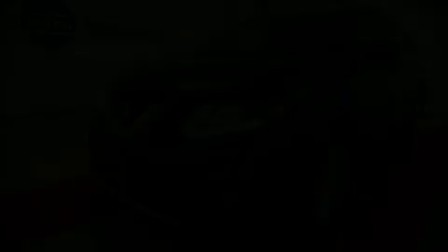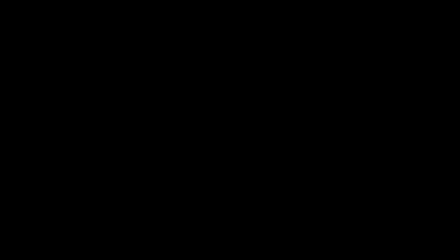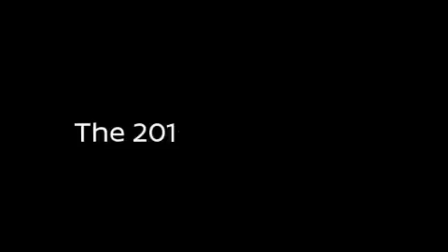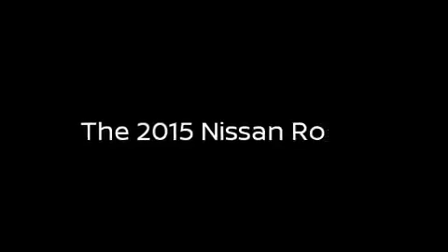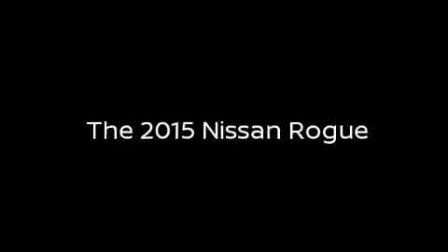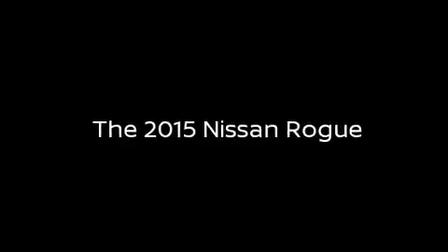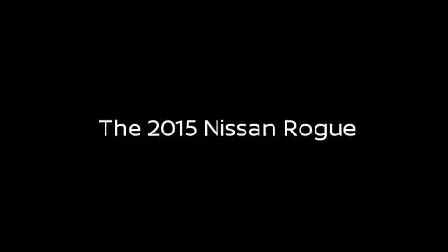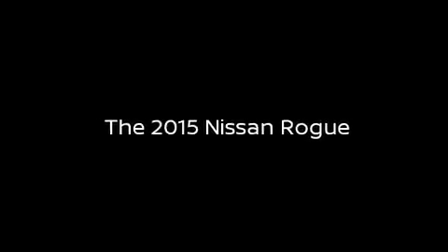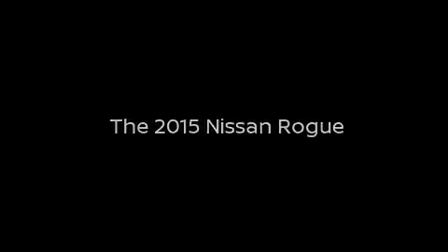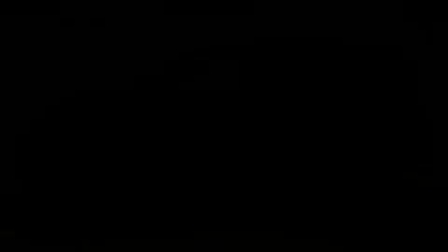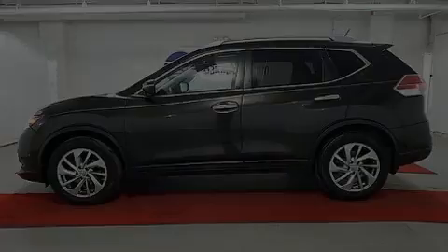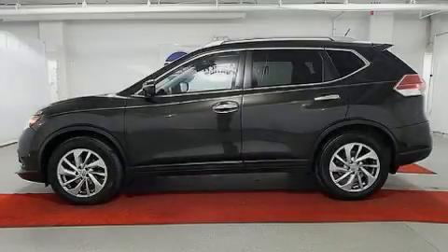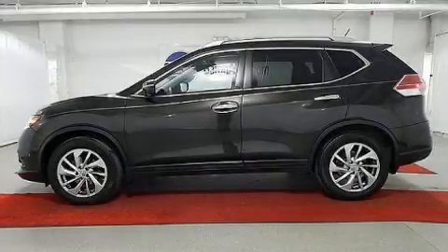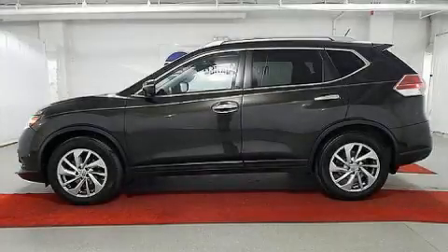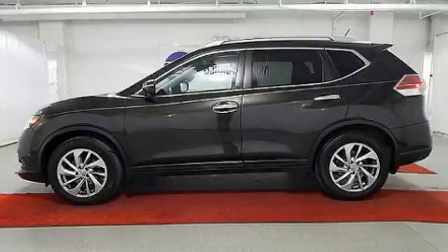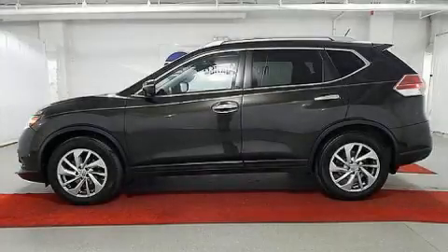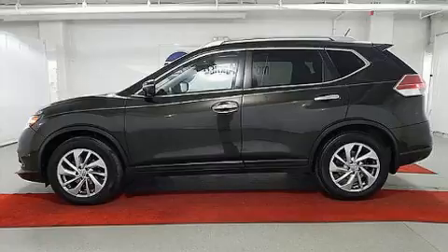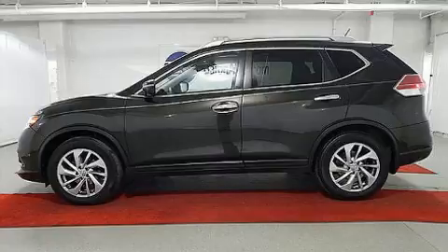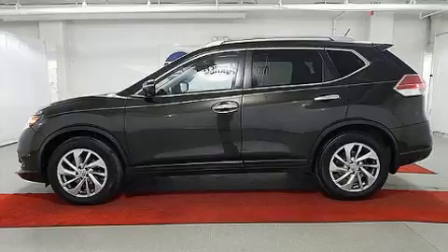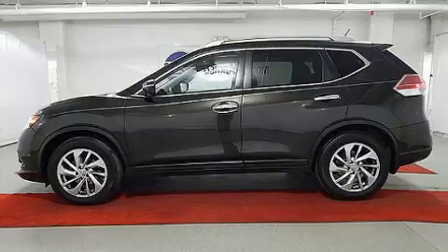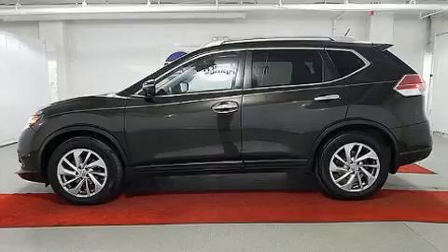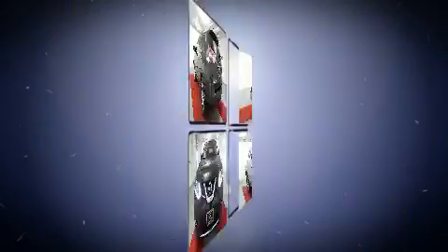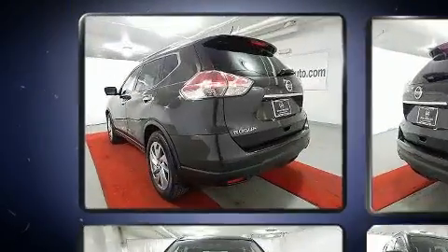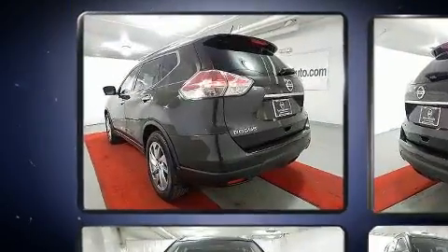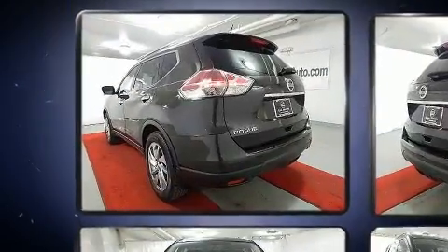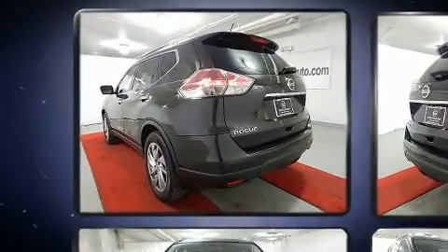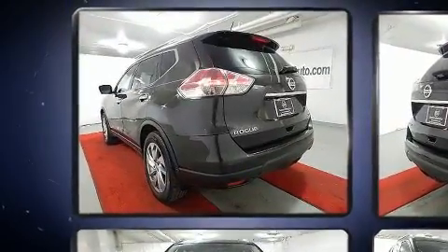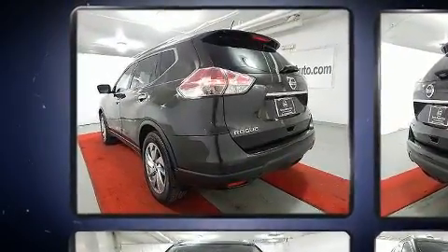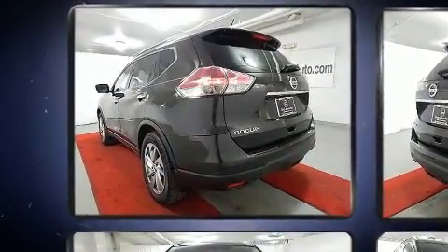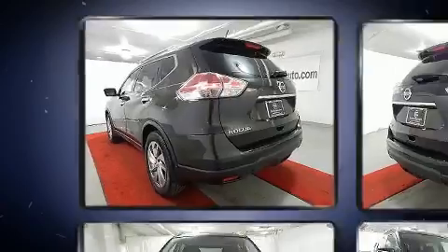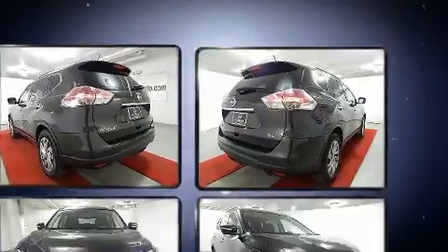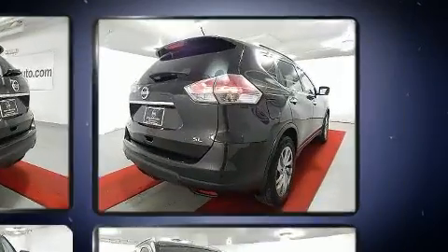Load your family into the 2015 Nissan Rogue. Under the hood, you'll find a four-cylinder engine with more than 170 horsepower, providing a spirited yet composed ride and drive.